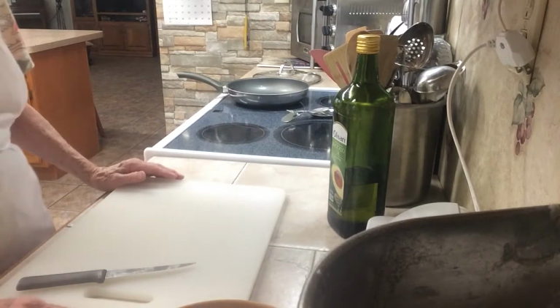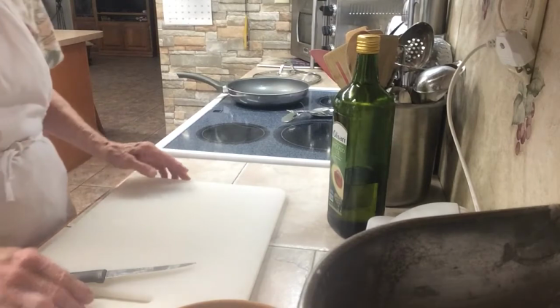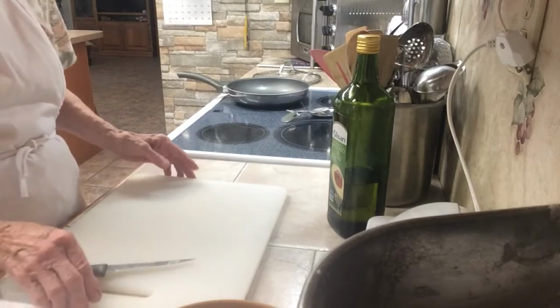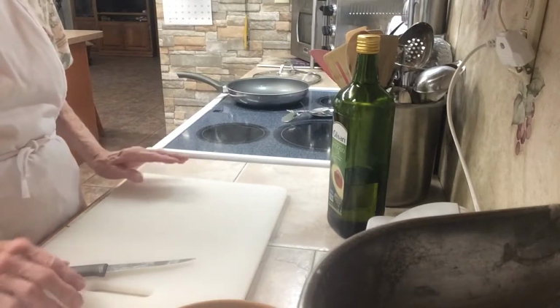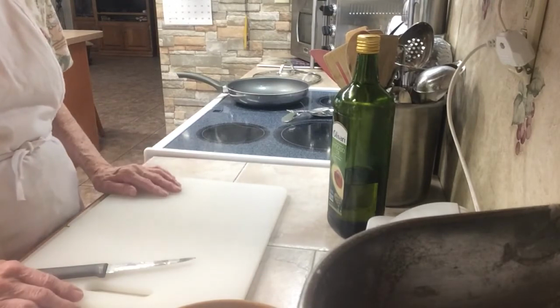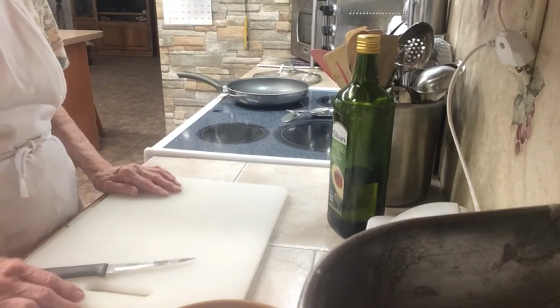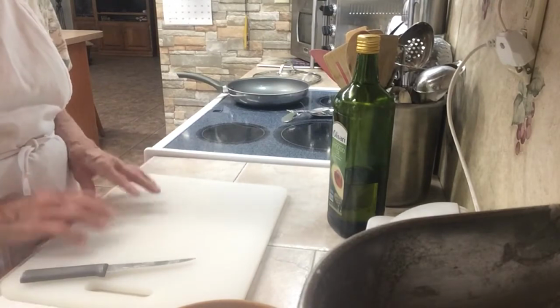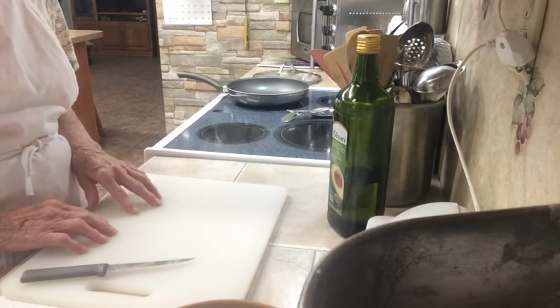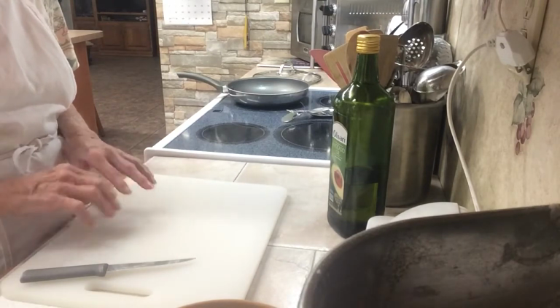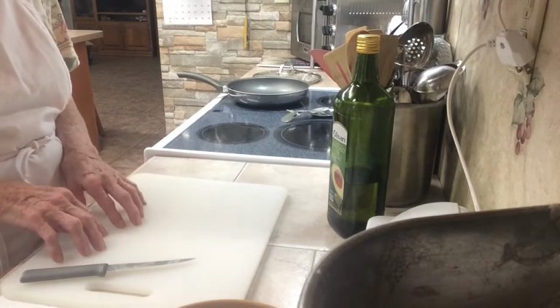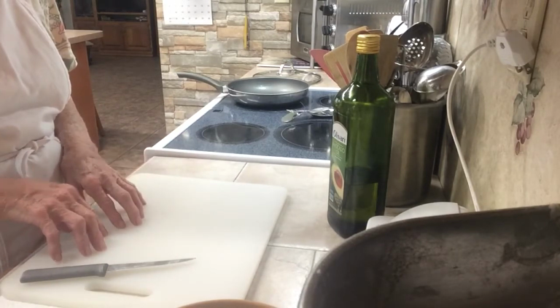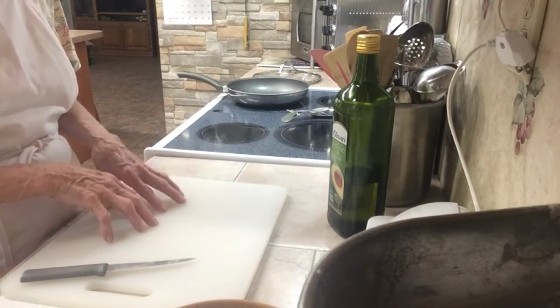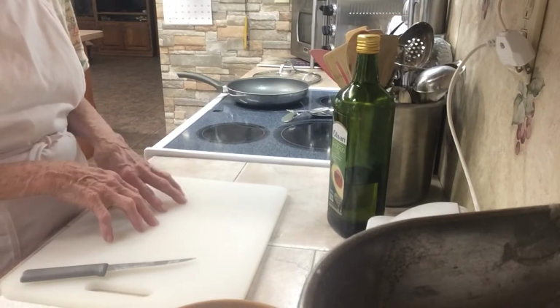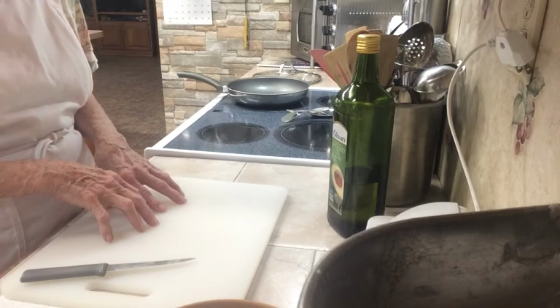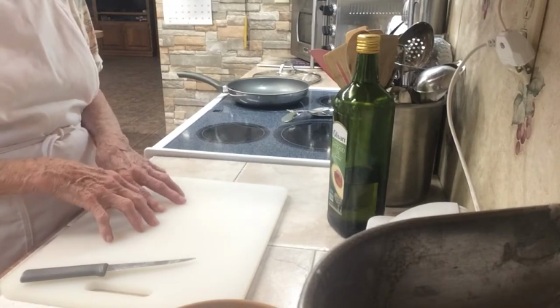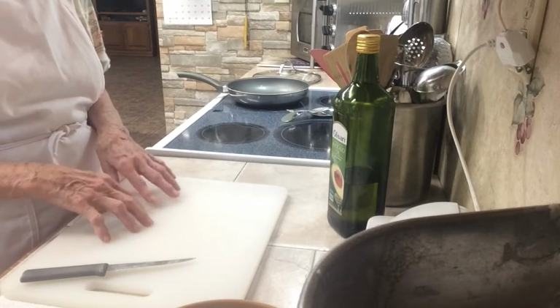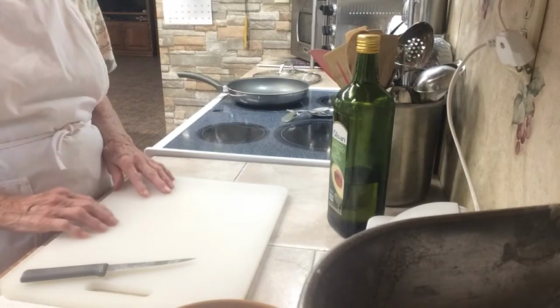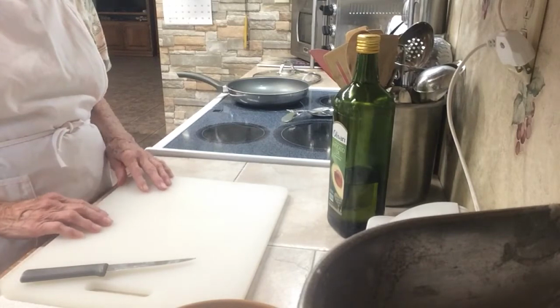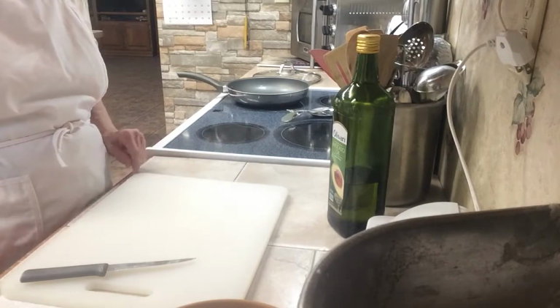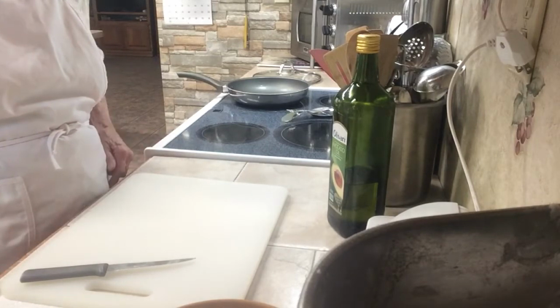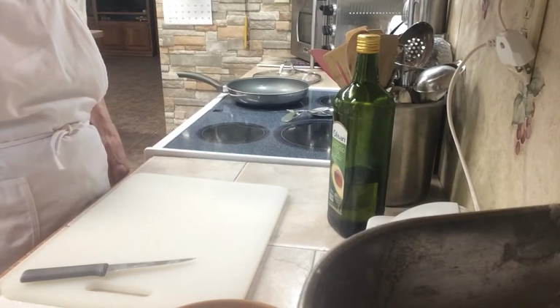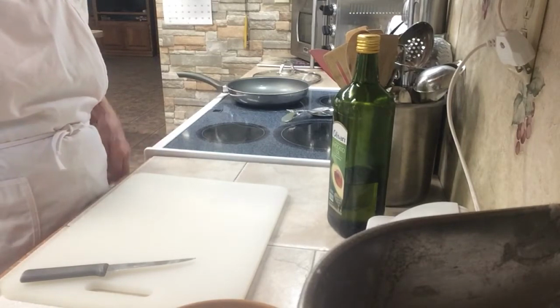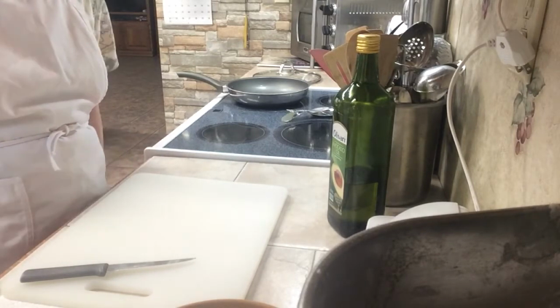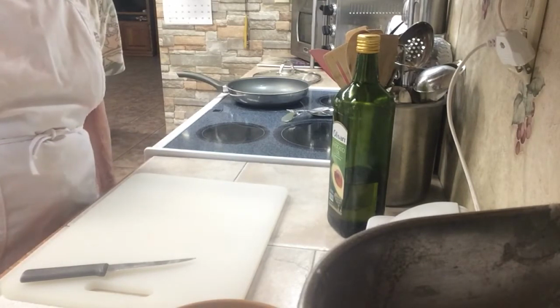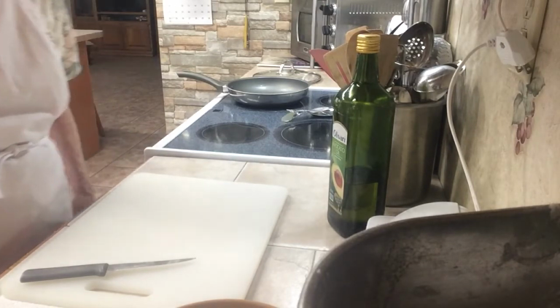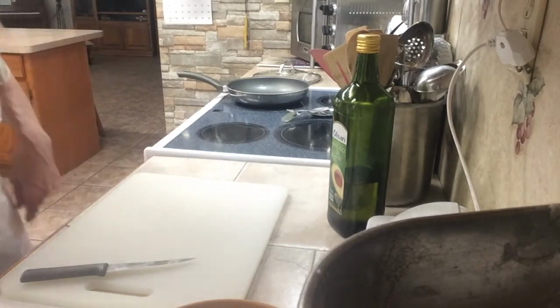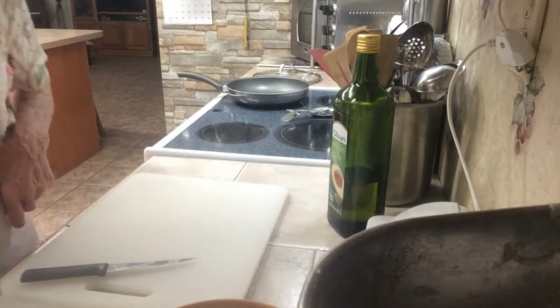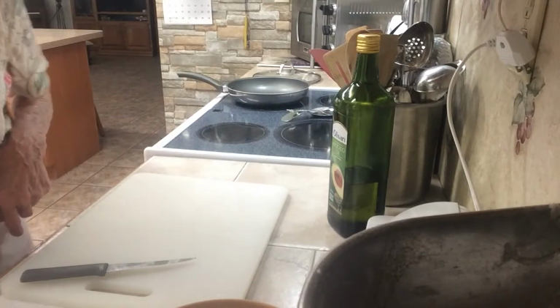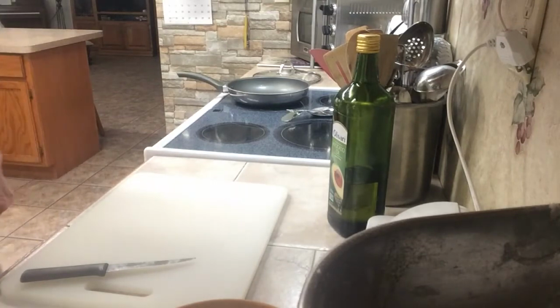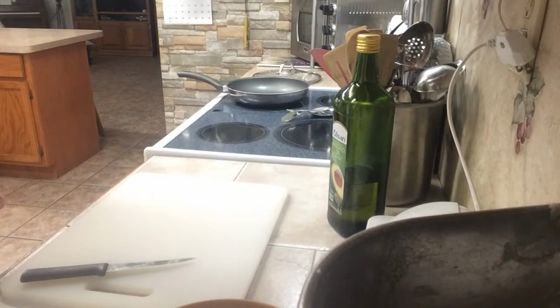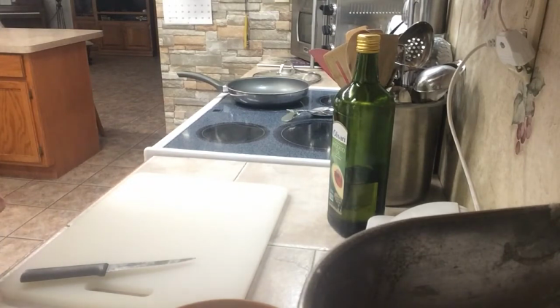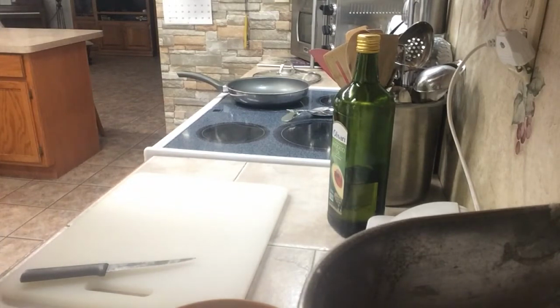Most times when you buy sausage, you put it in the refrigerator, you cook a little bit of it, then you leave some of it in there thinking you'll cook it later. Well, you don't ever cook it later and then it goes bad. So I freeze mine as soon as I can.